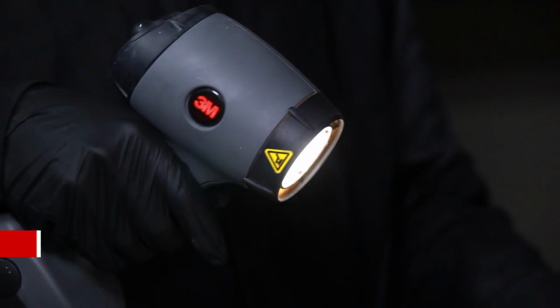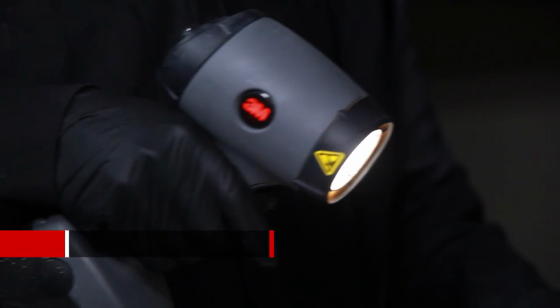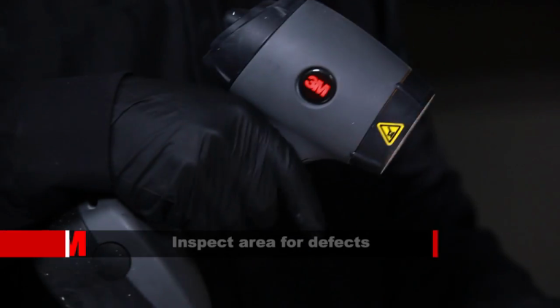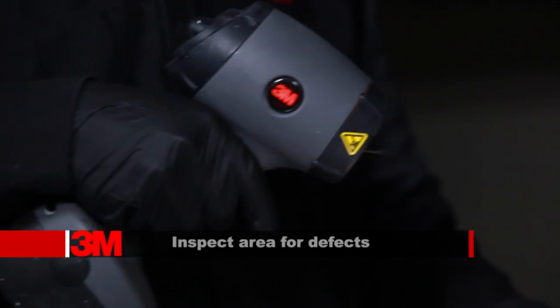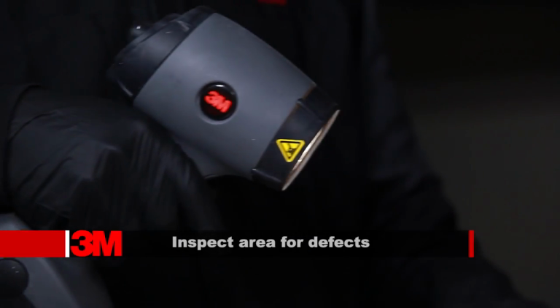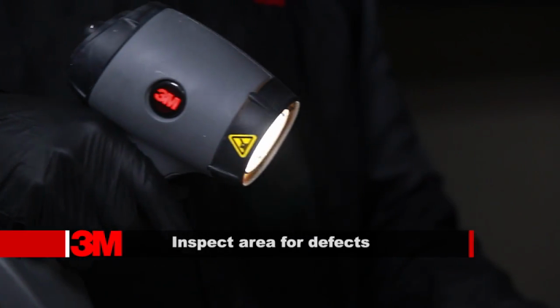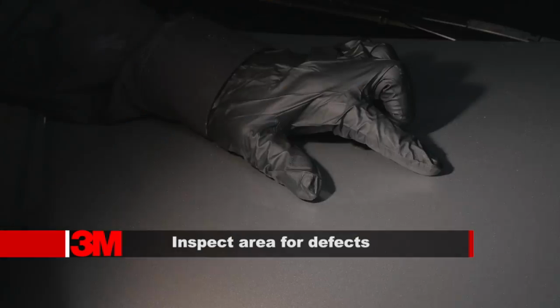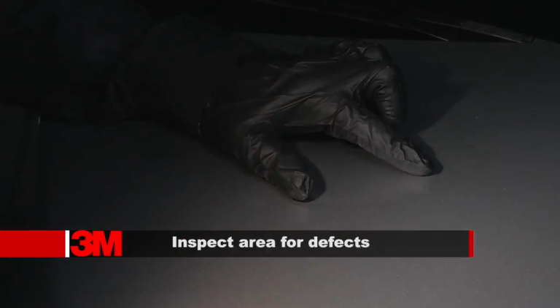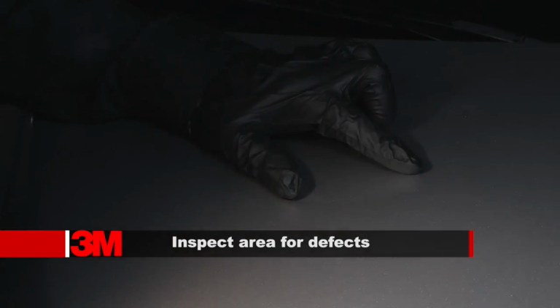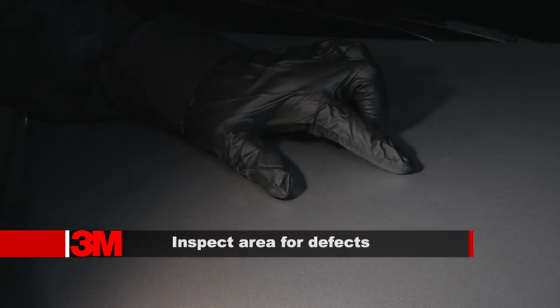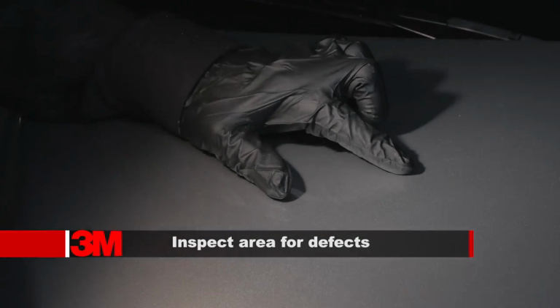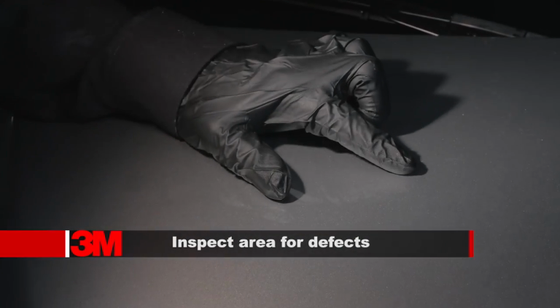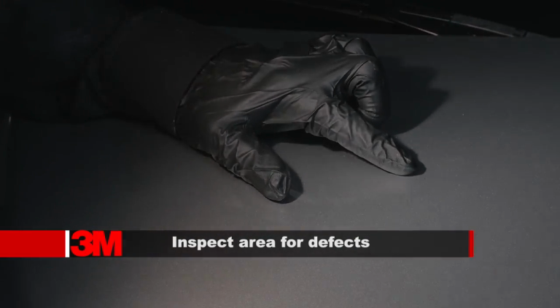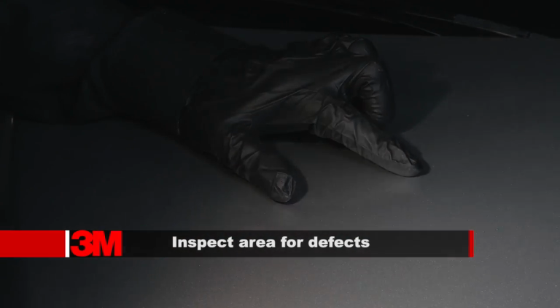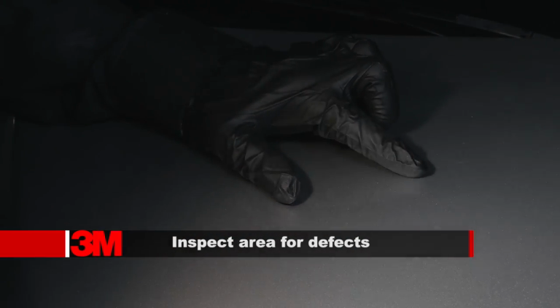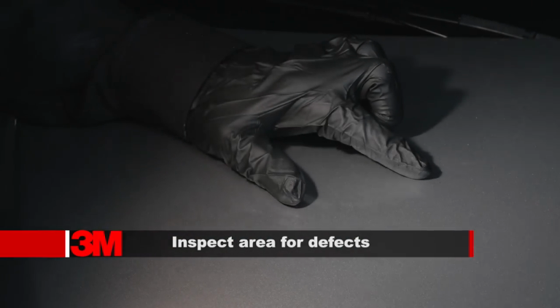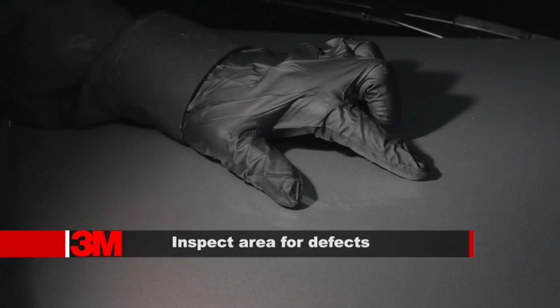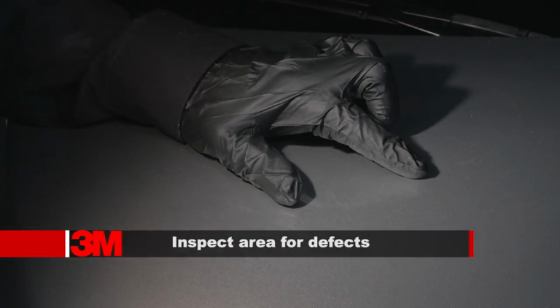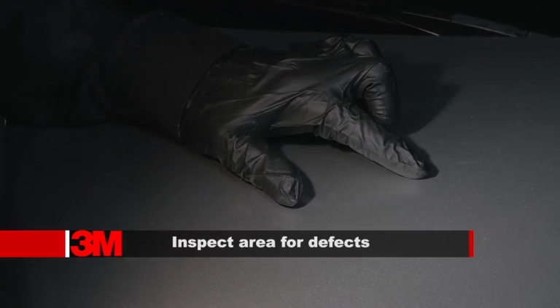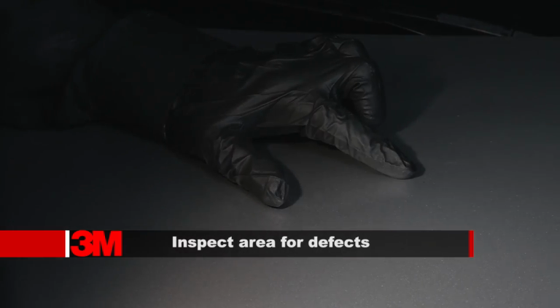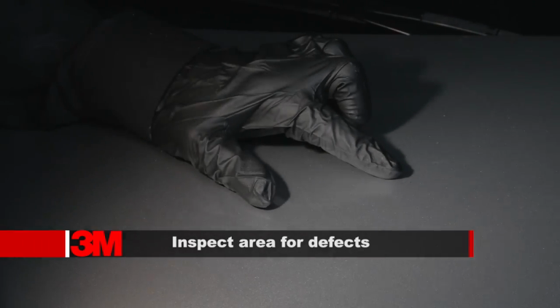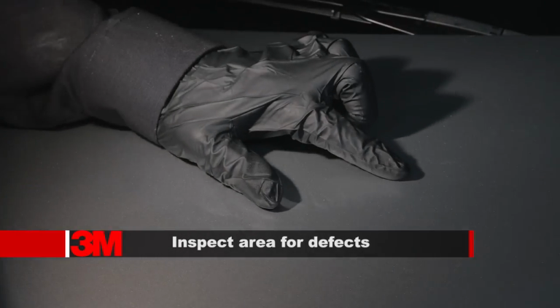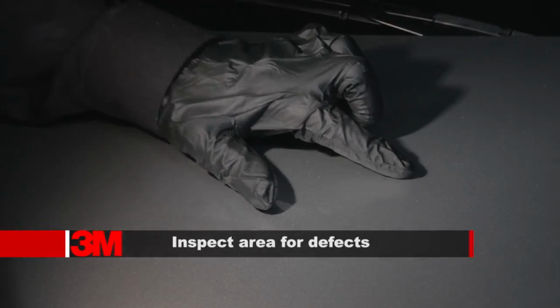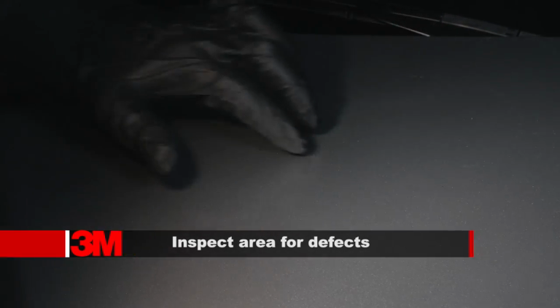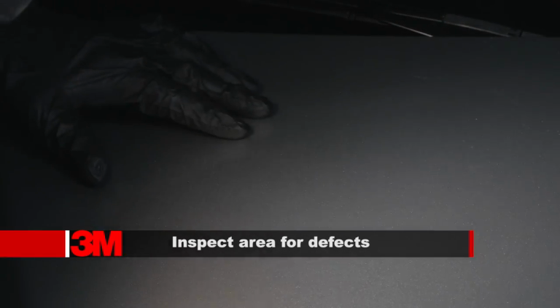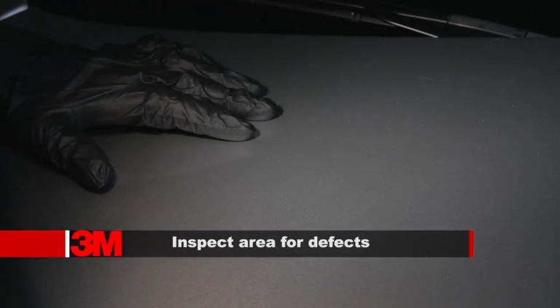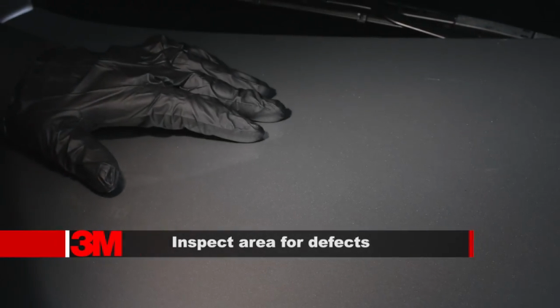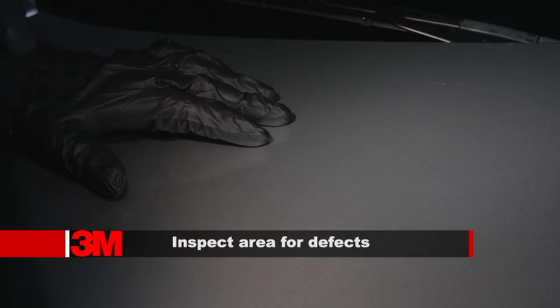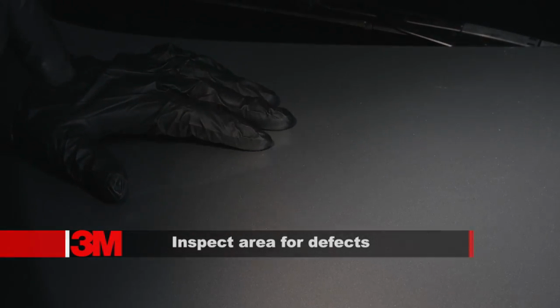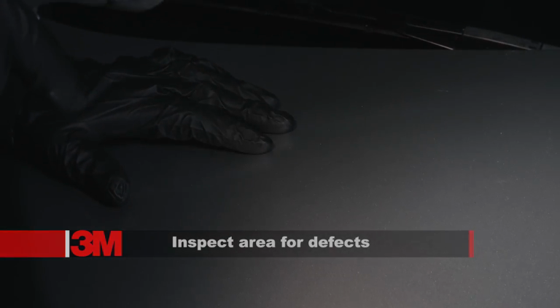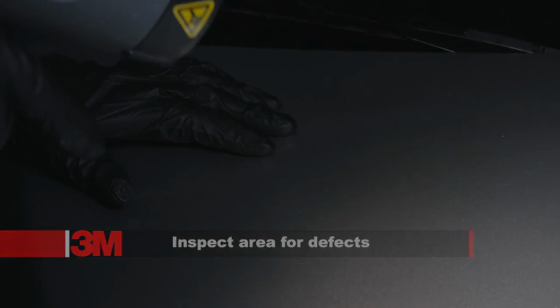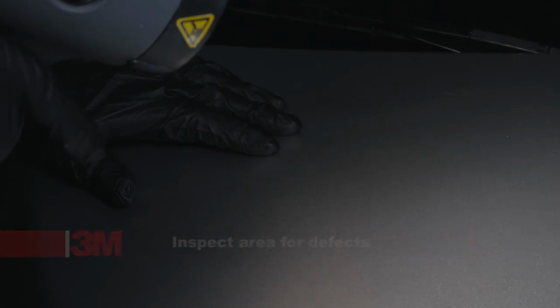At this step, you will need to make an on-the-spot assessment of the refinished area looking for dust nibs, runs, sags, or other defects, including orange peel or other finish defects.